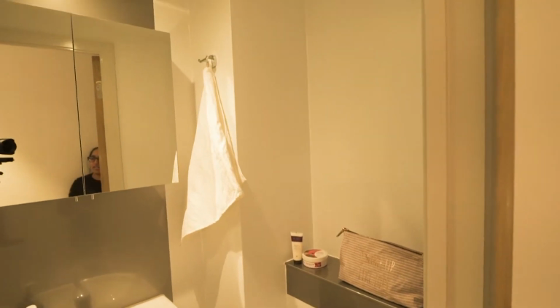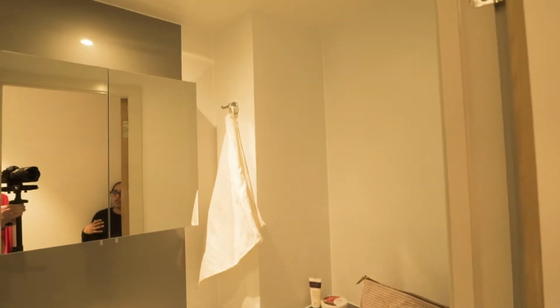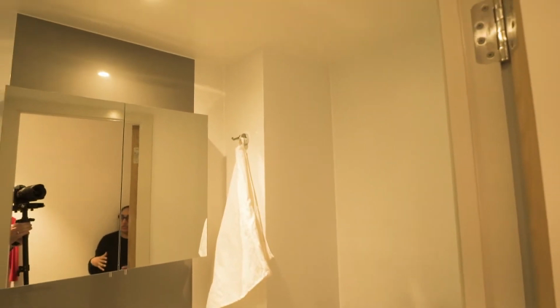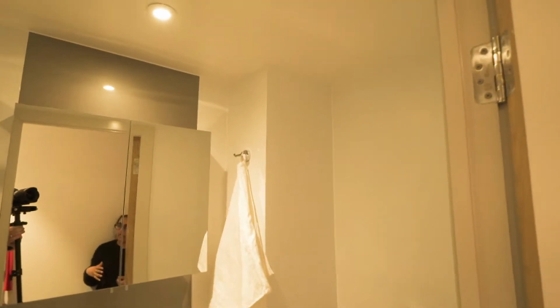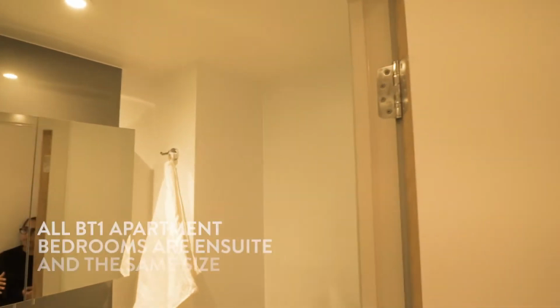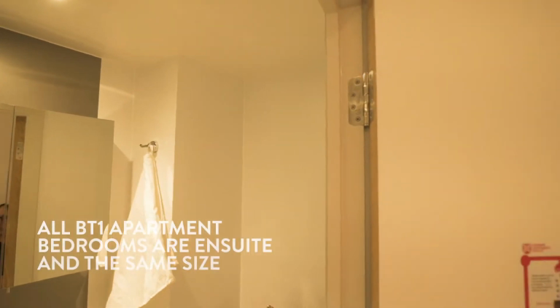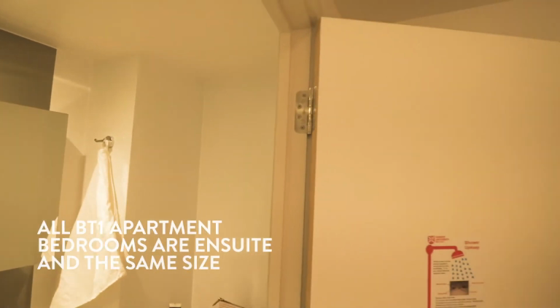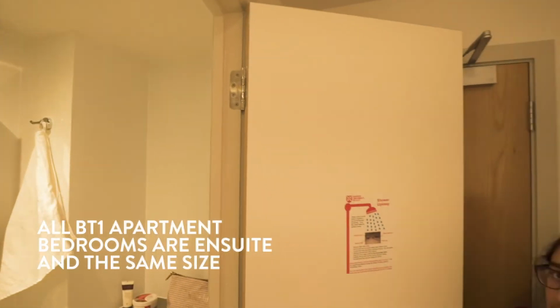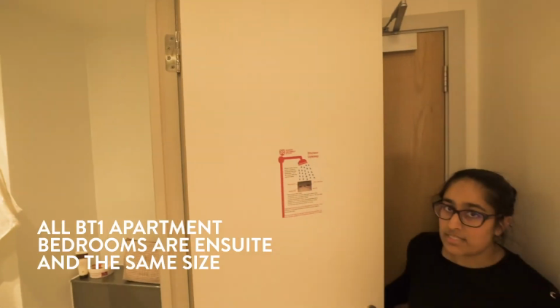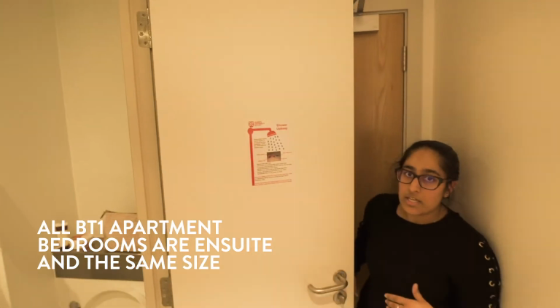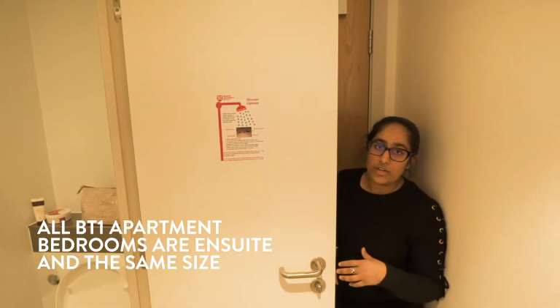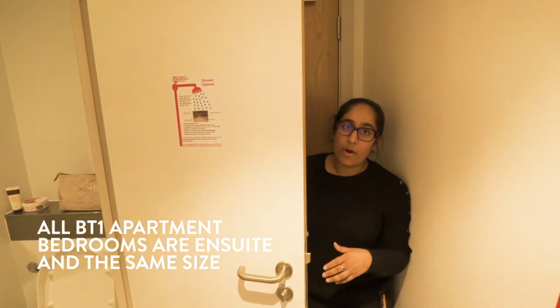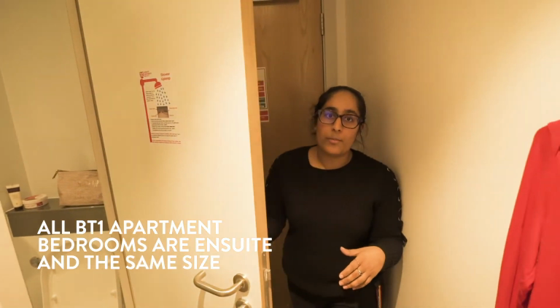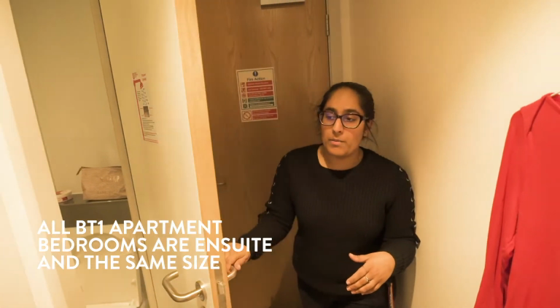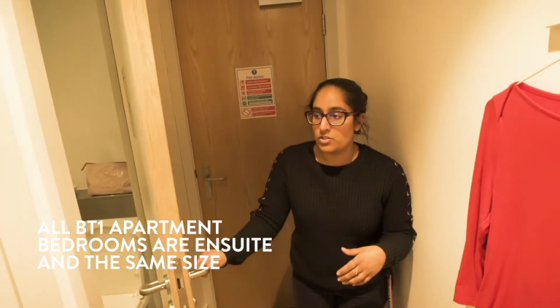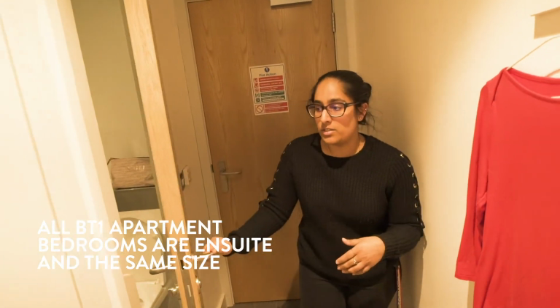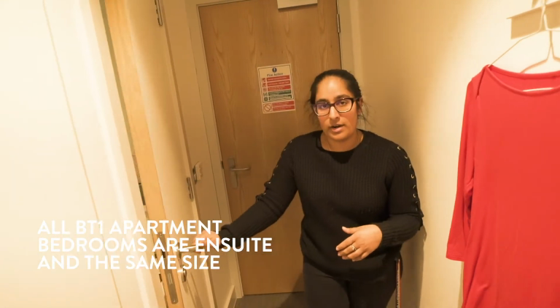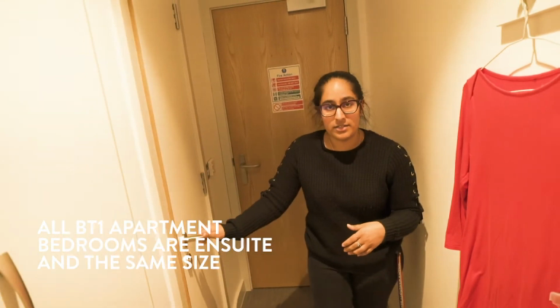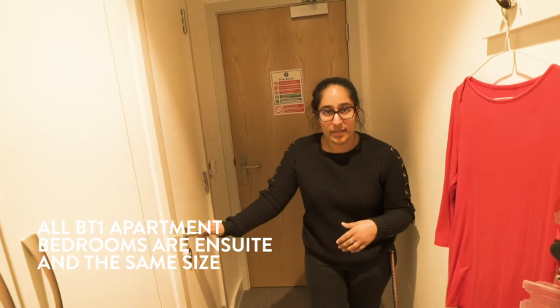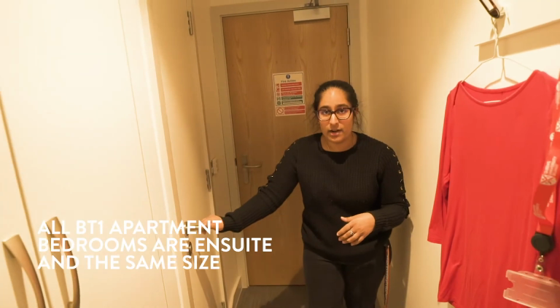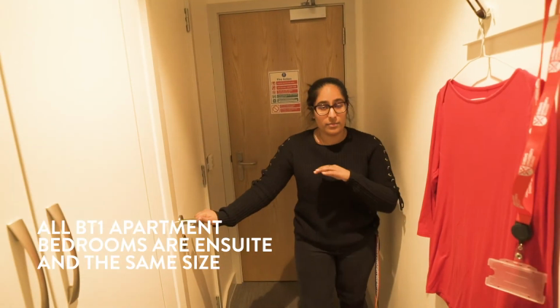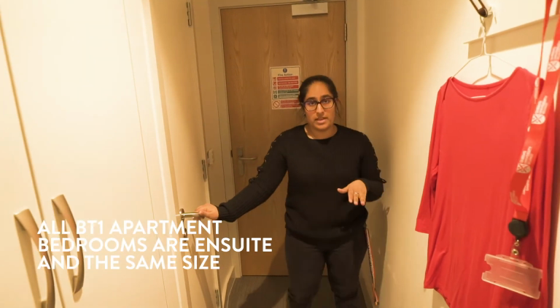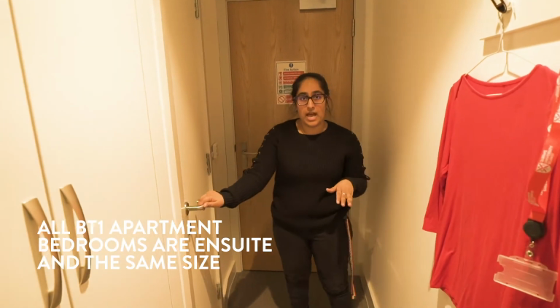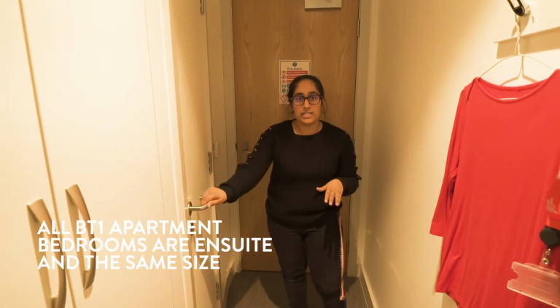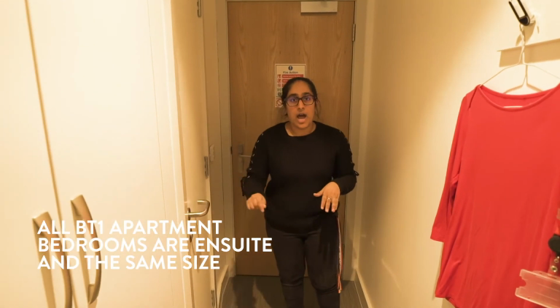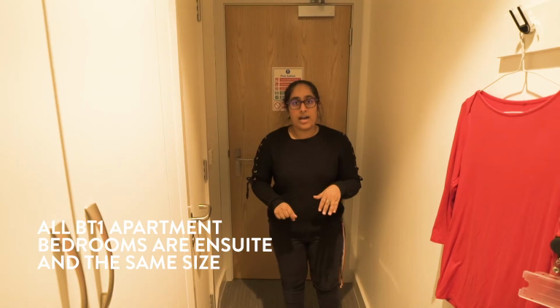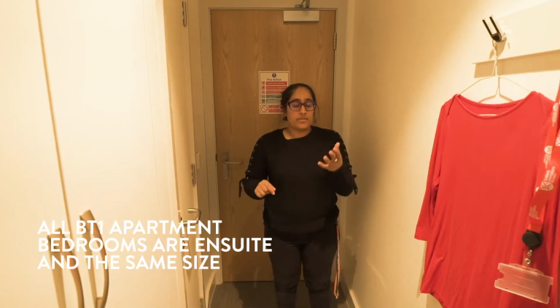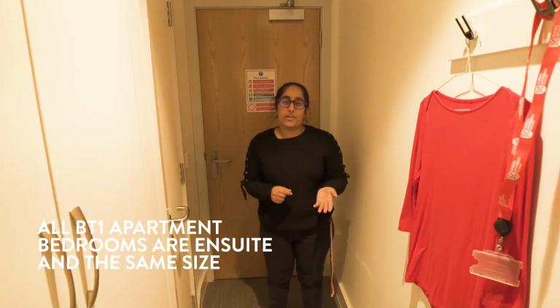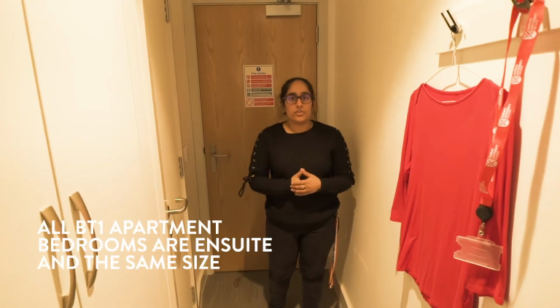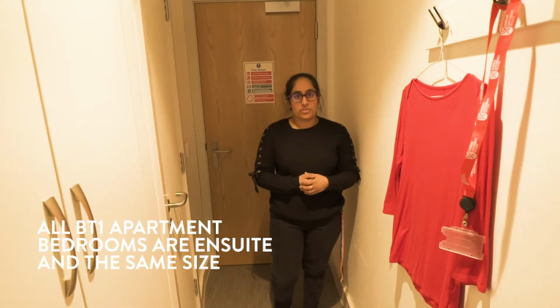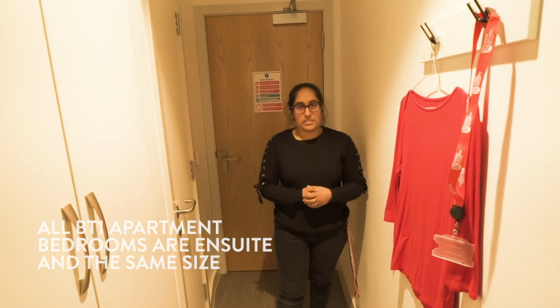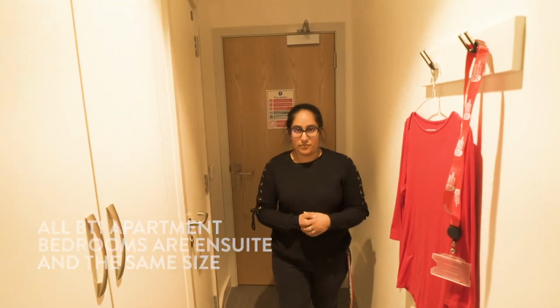Each room in Elms BT-1 is the same size, so none of them are premium ensuites or anything different. All of them are the same size, except if you're in a studio which is obviously different.